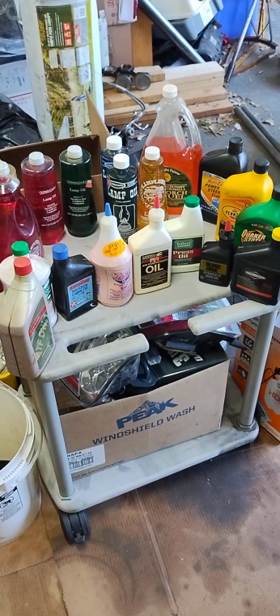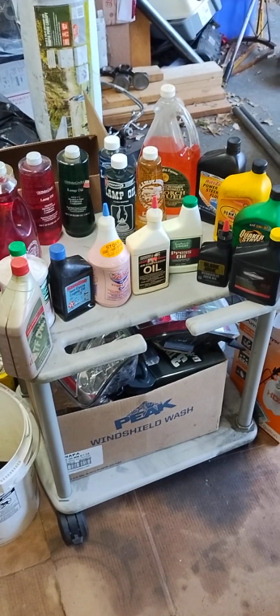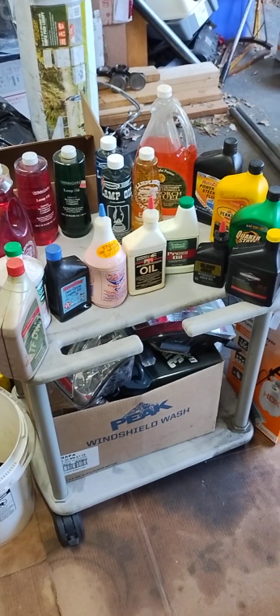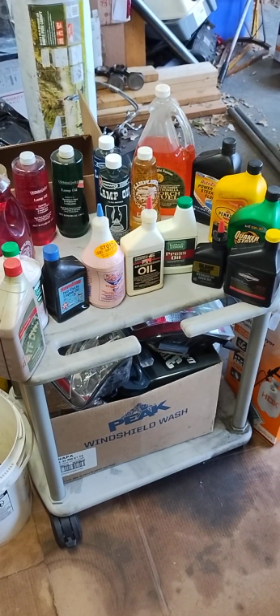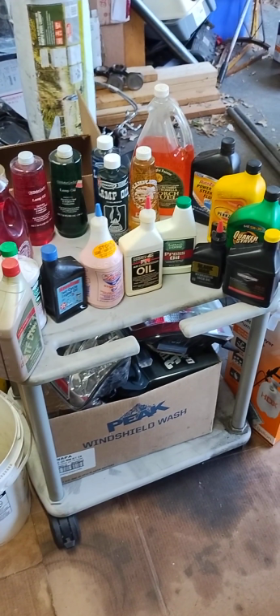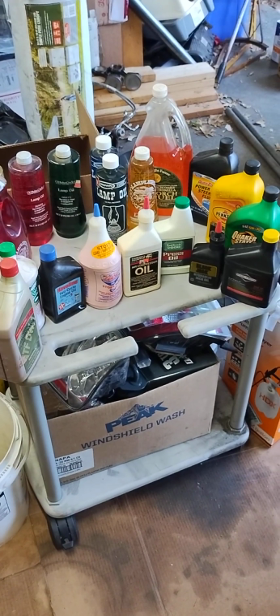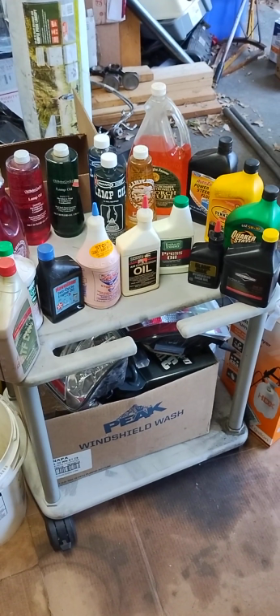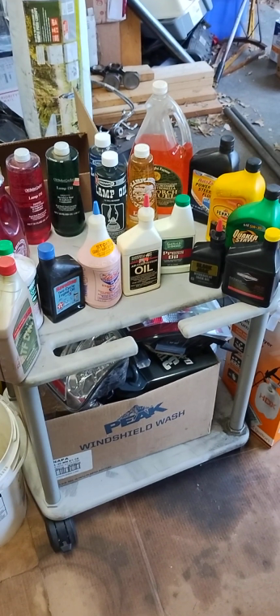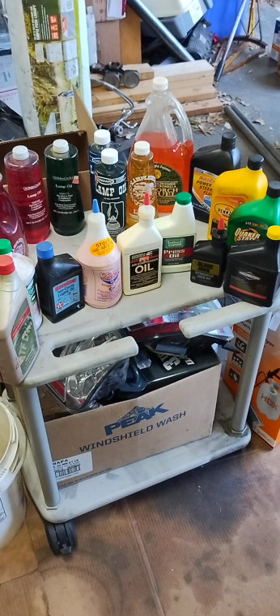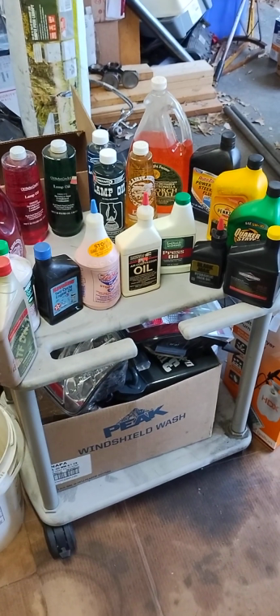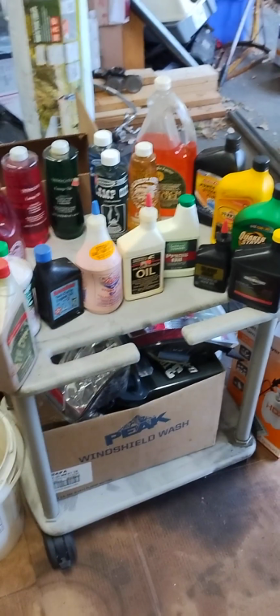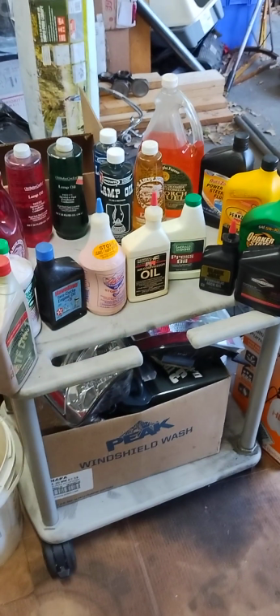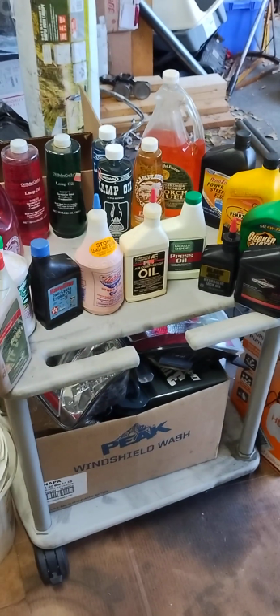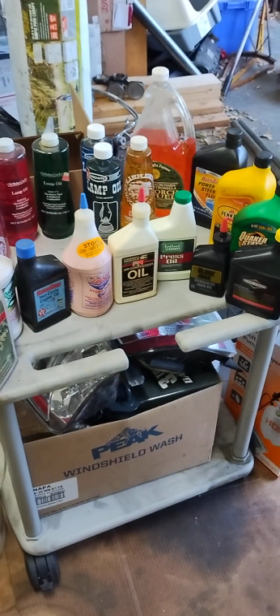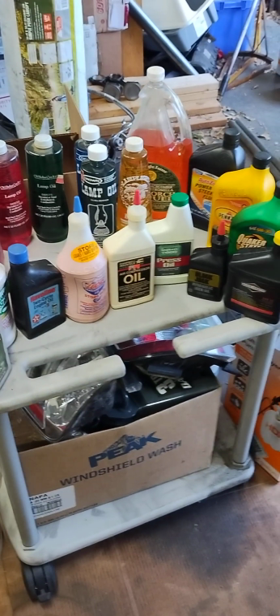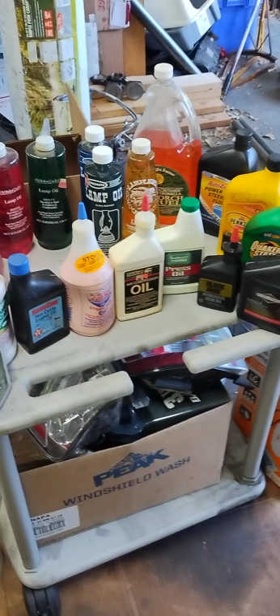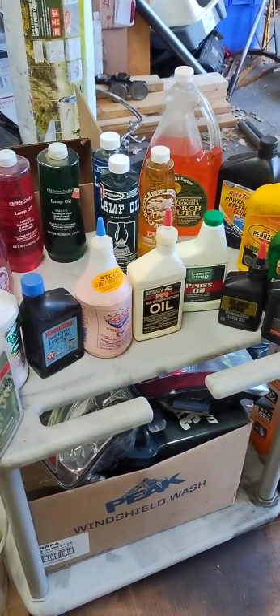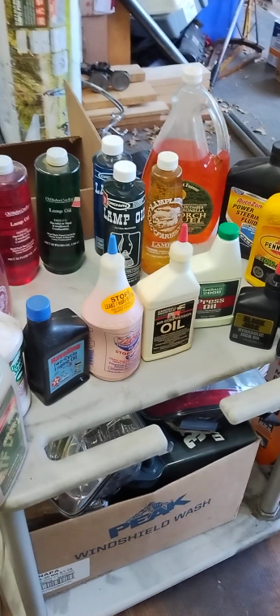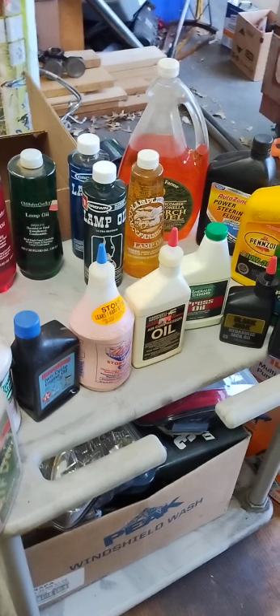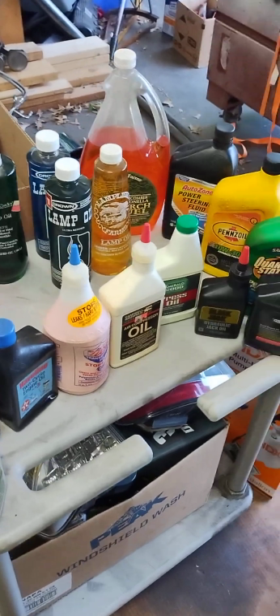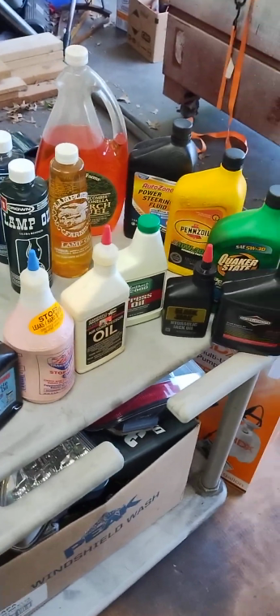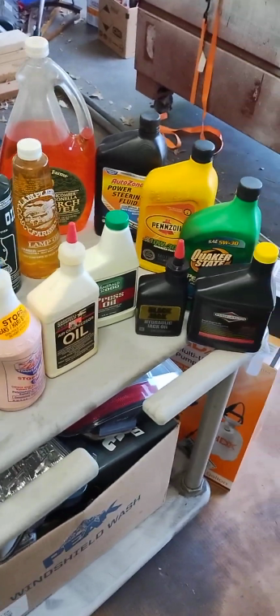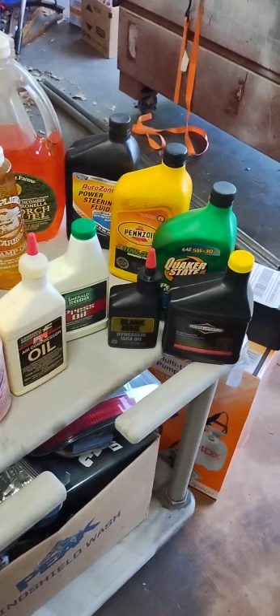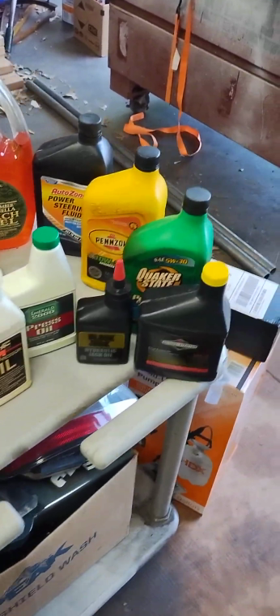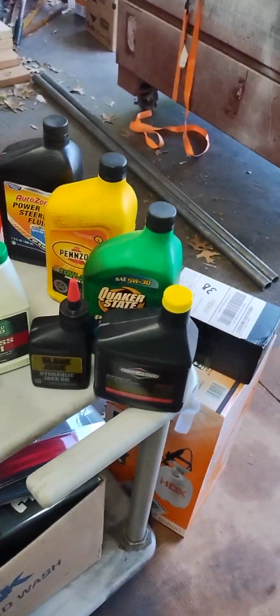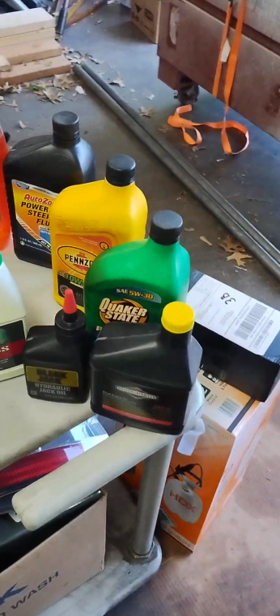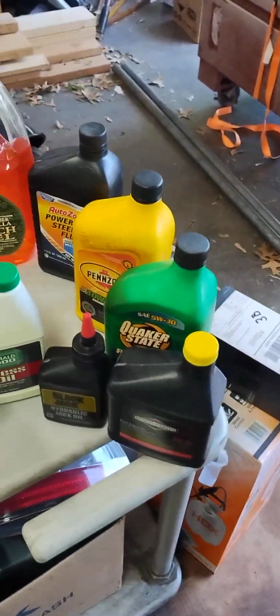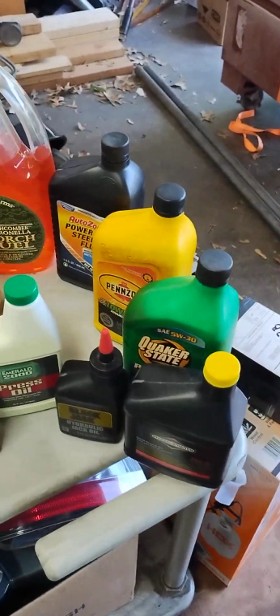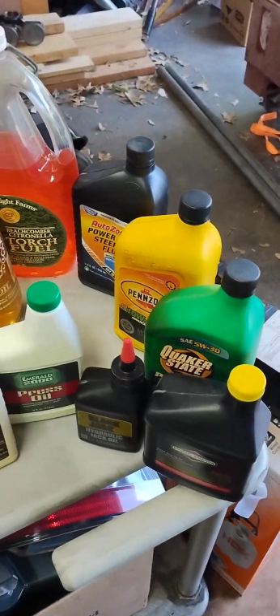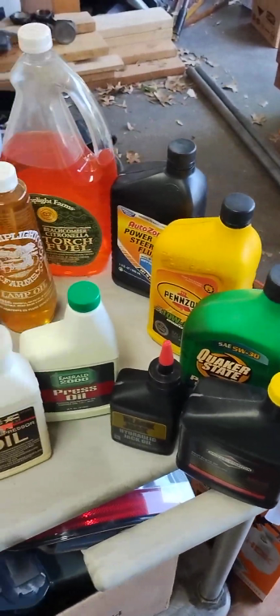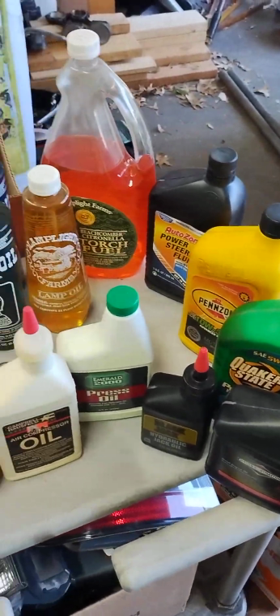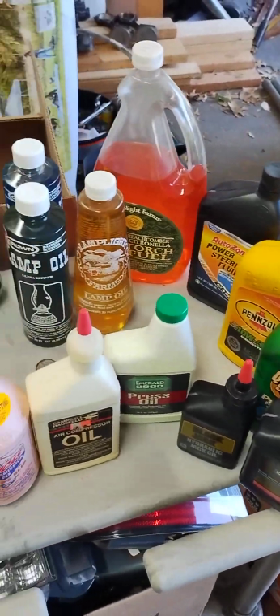Hello ladies and gentlemen, welcome back to Tacoma SRT5 Garage. We are on a video rampage today.